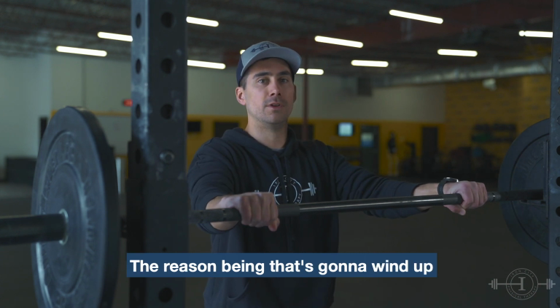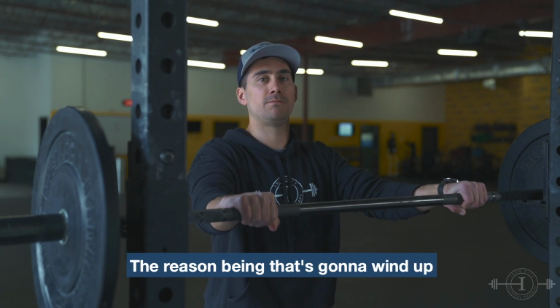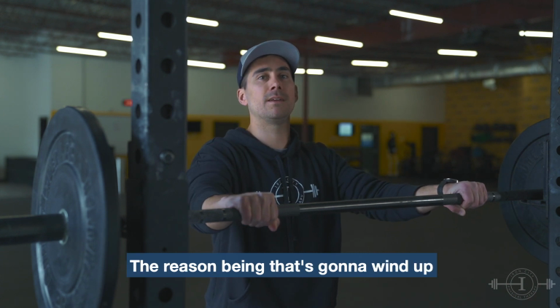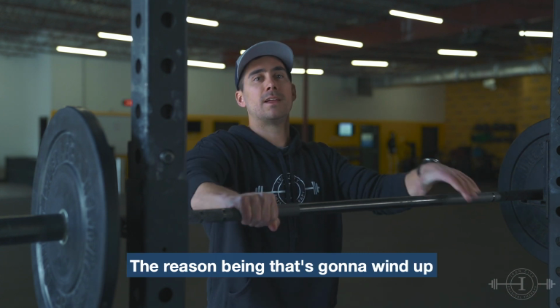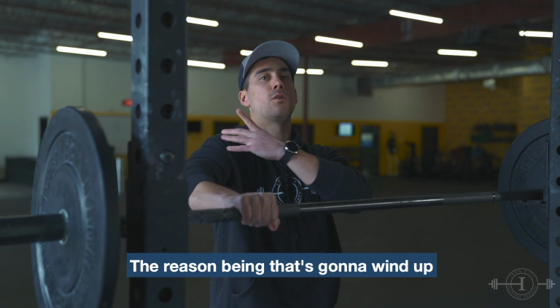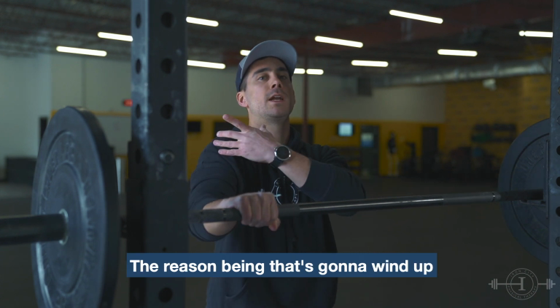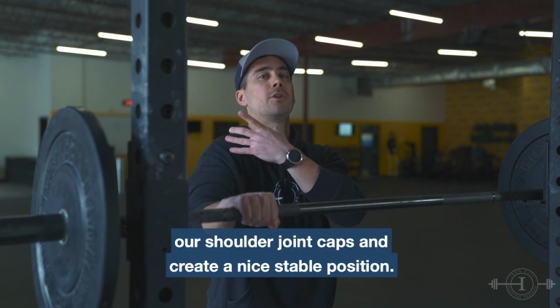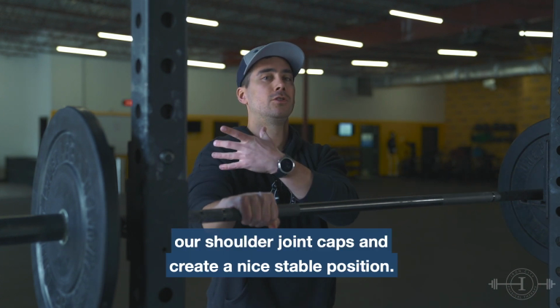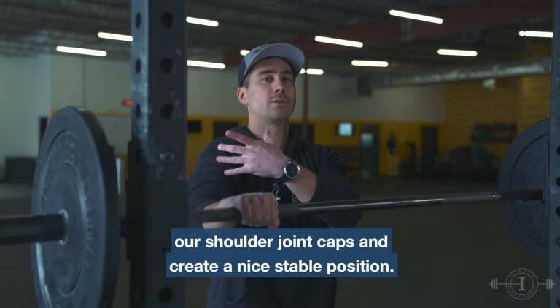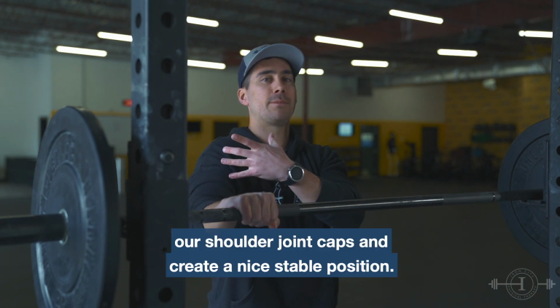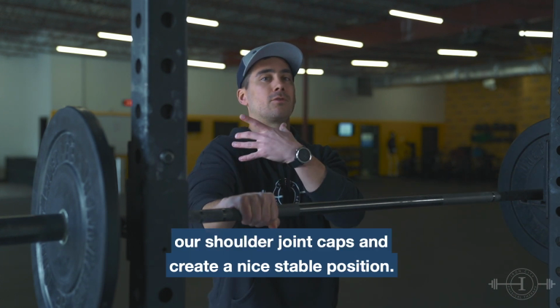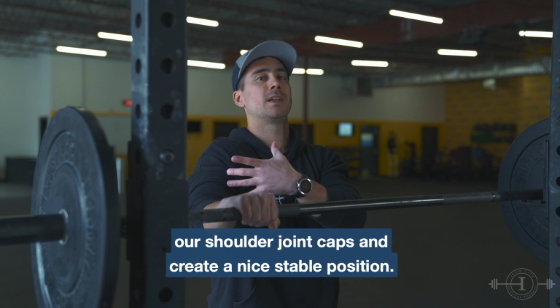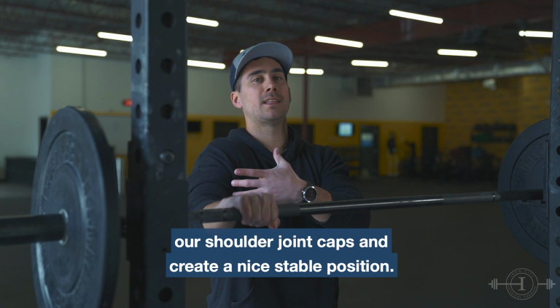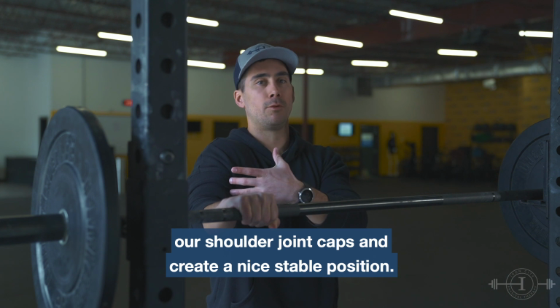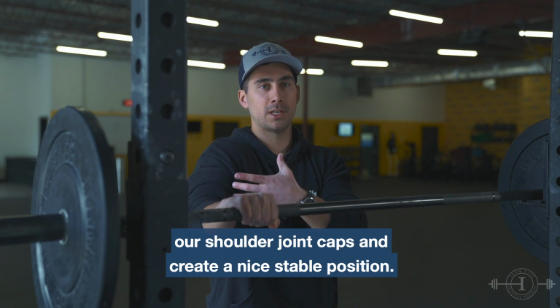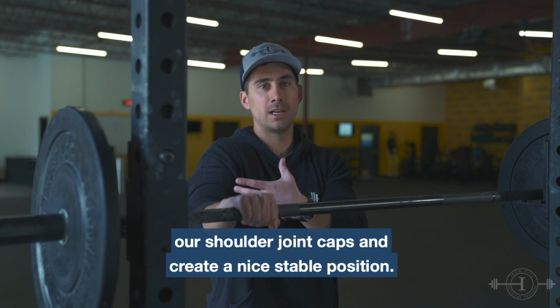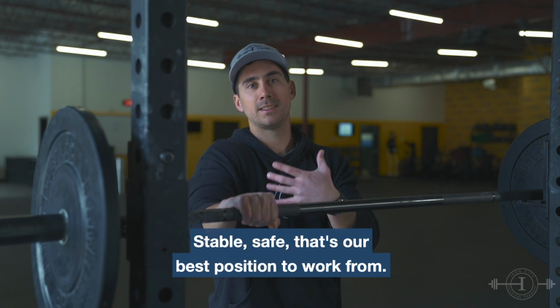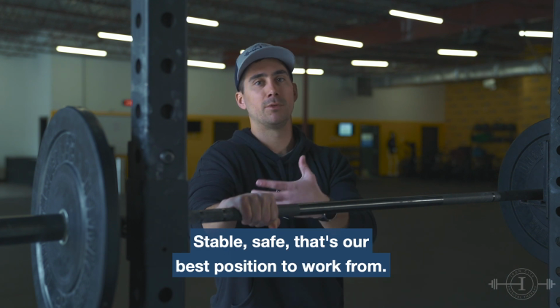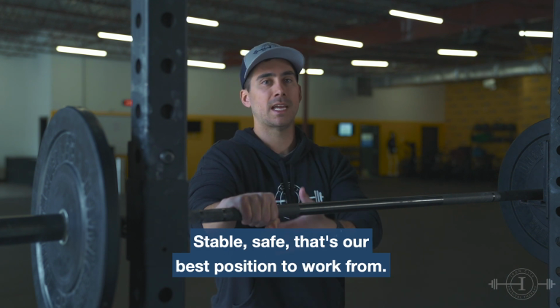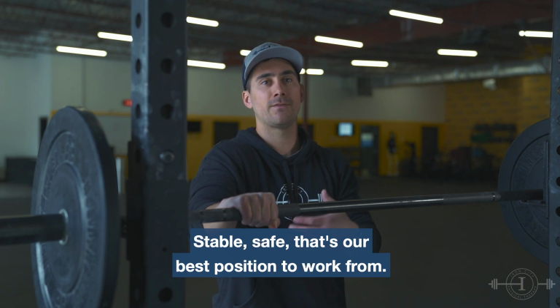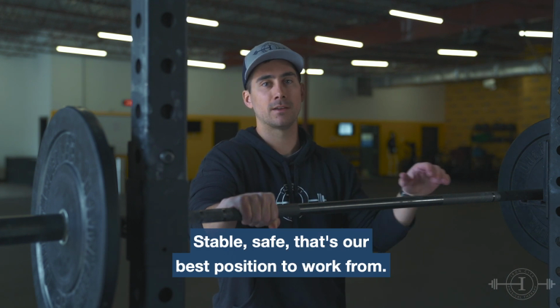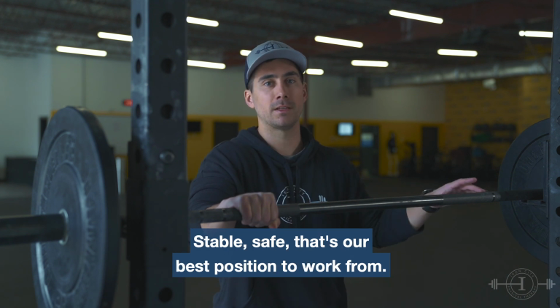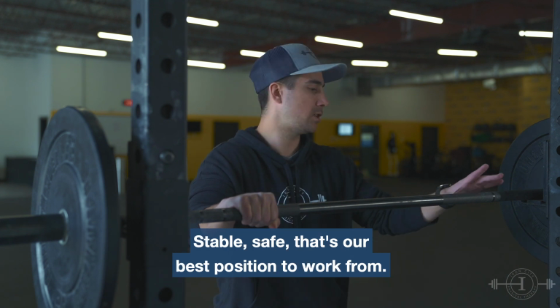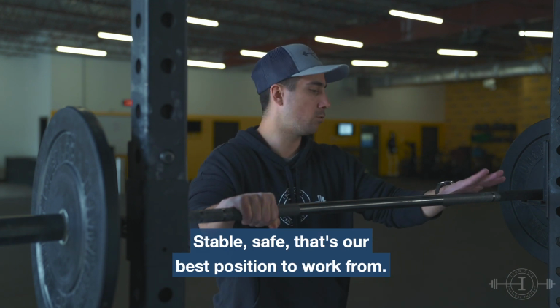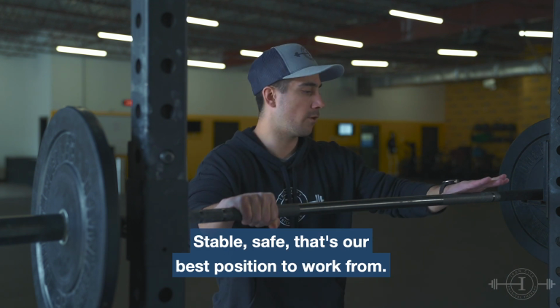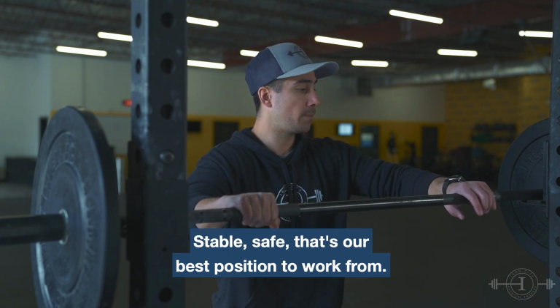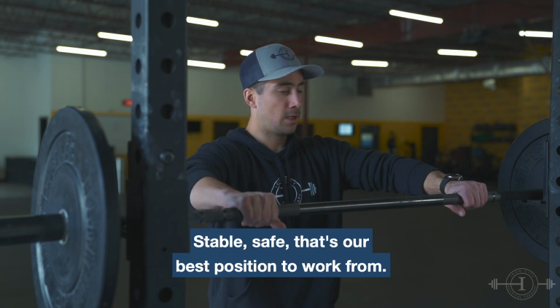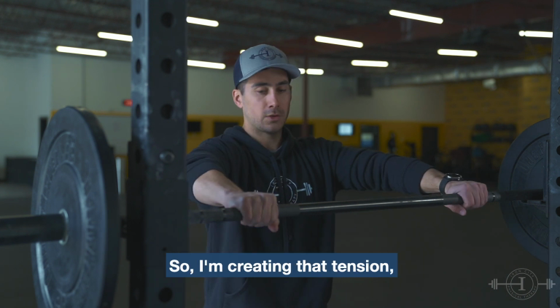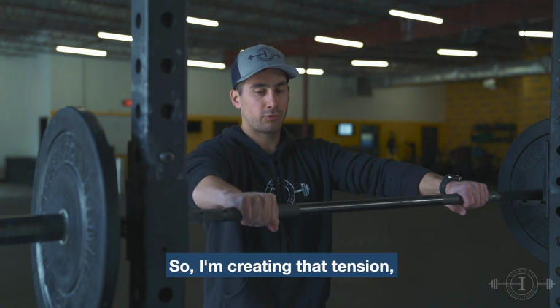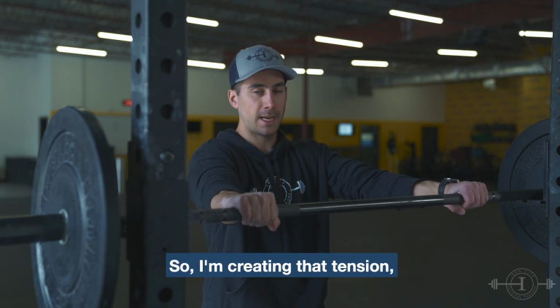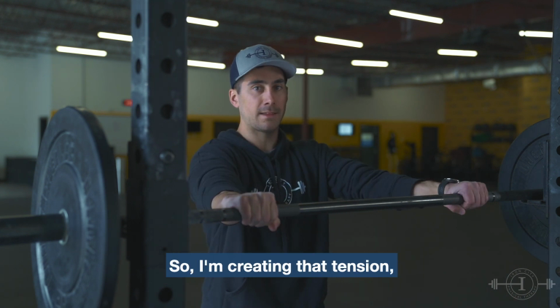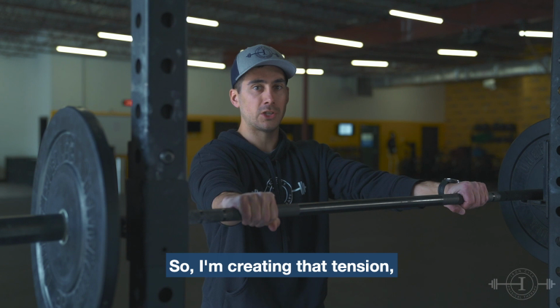The reason for that tension is it's going to wind up our shoulder joint capsule and create a nice stable, safe position. That's our best position to work from. So I'm creating that tension.